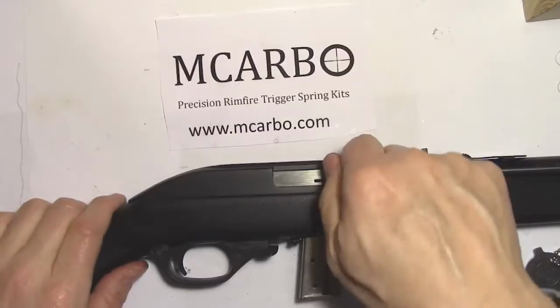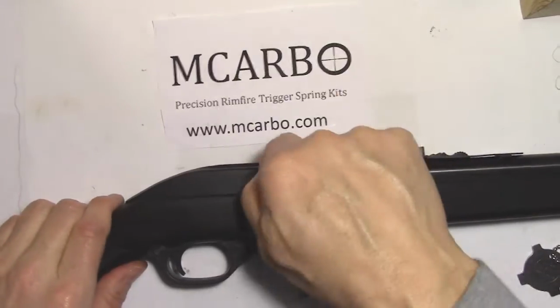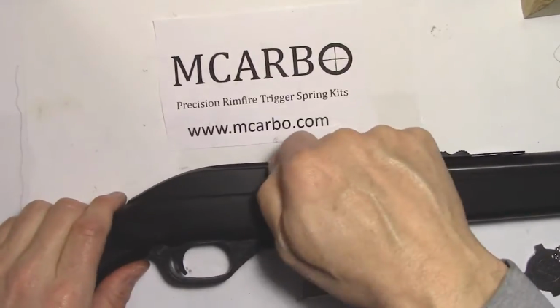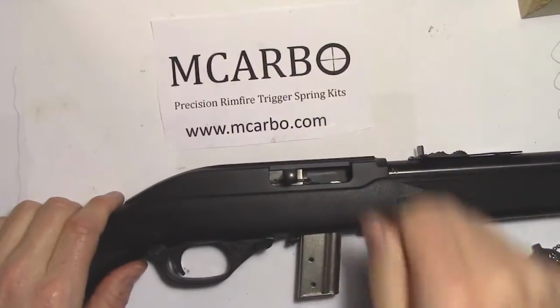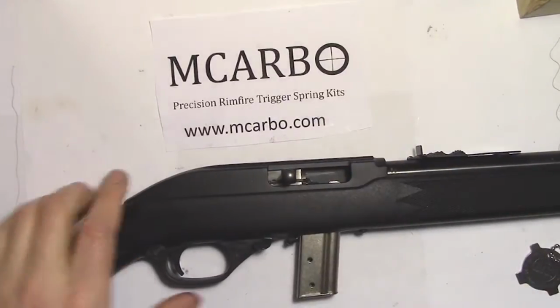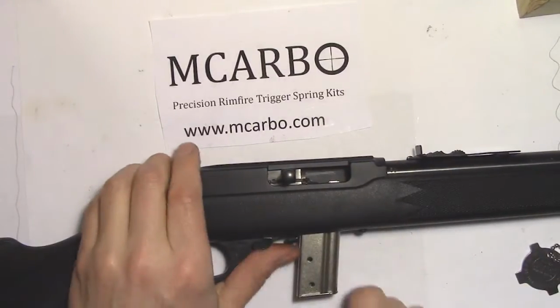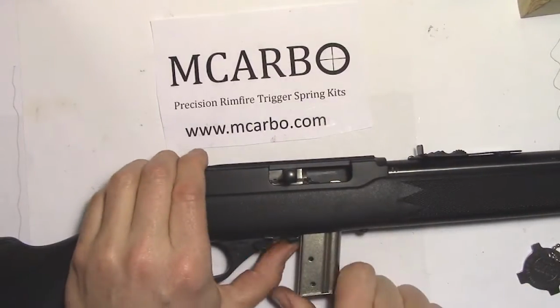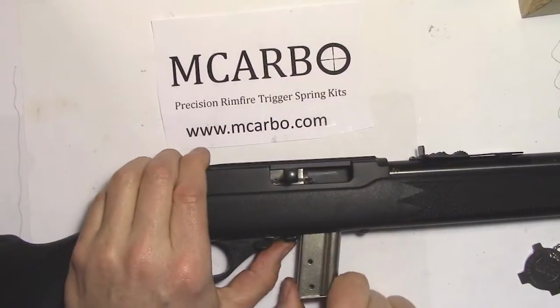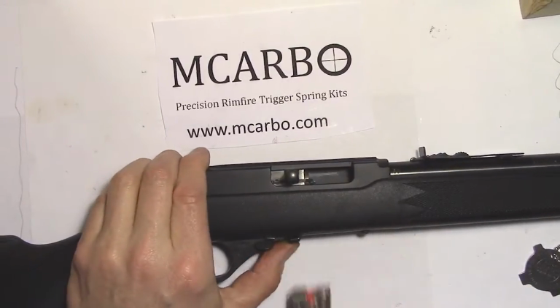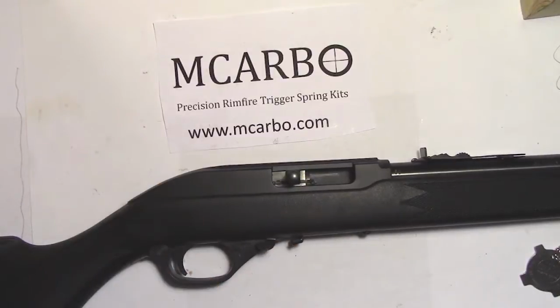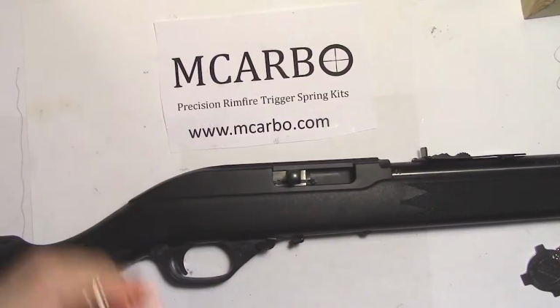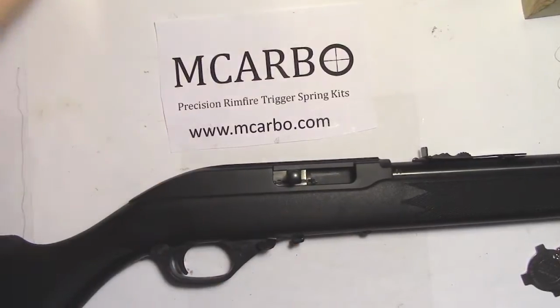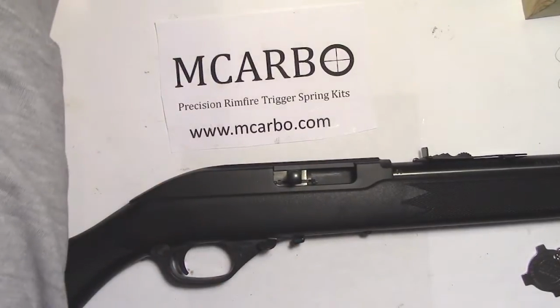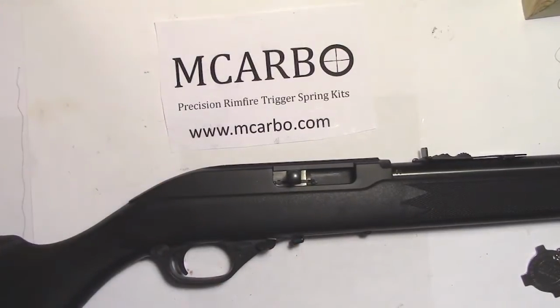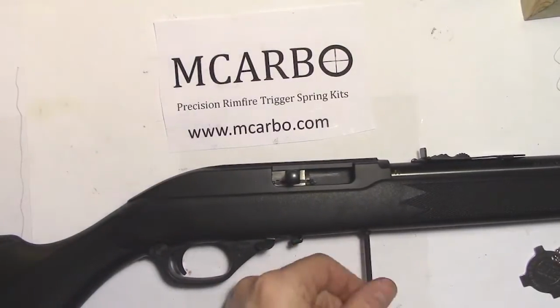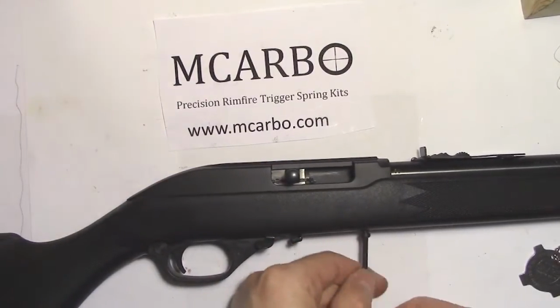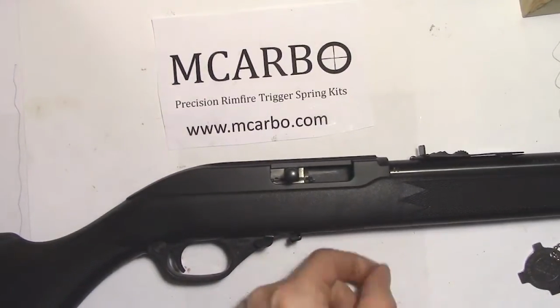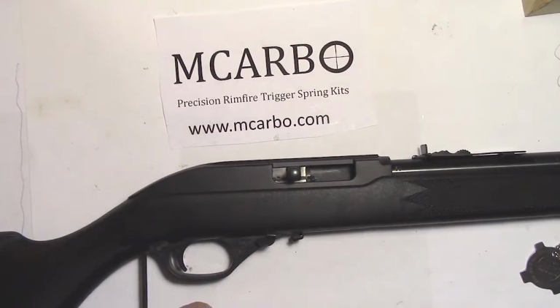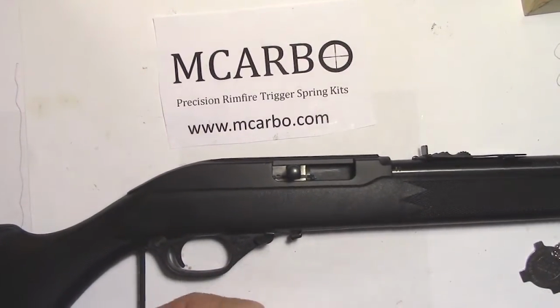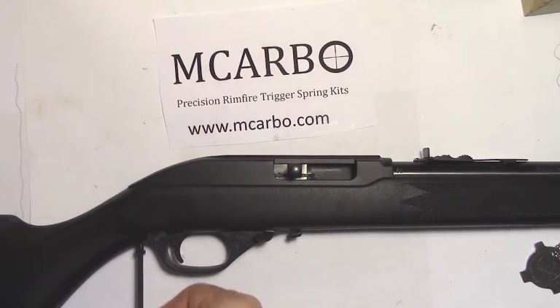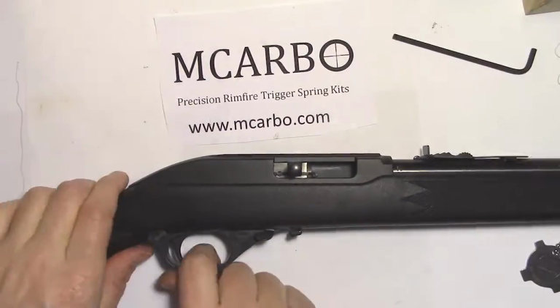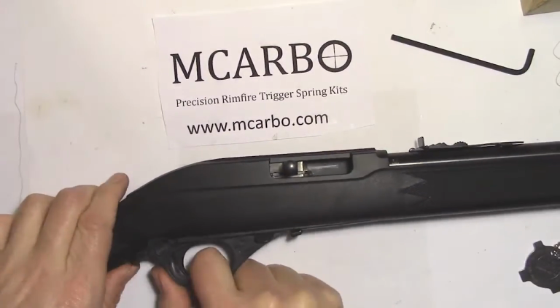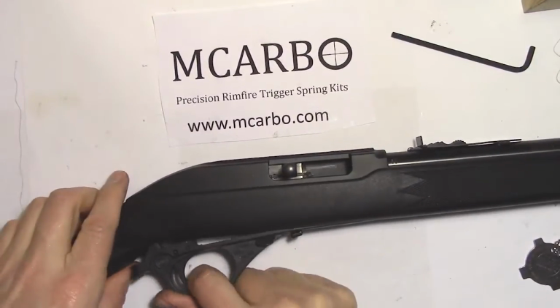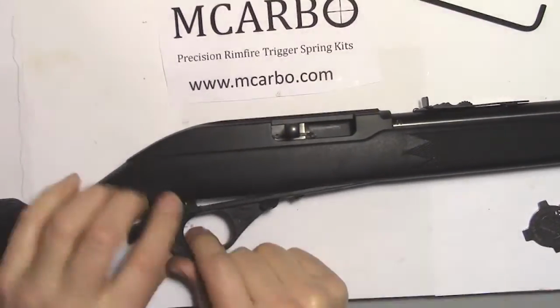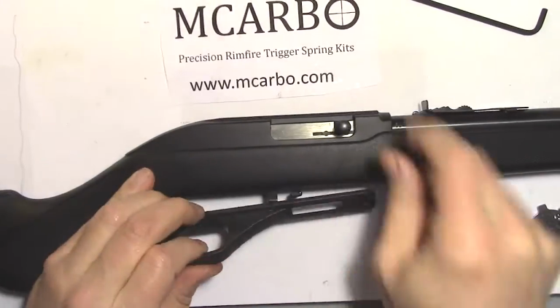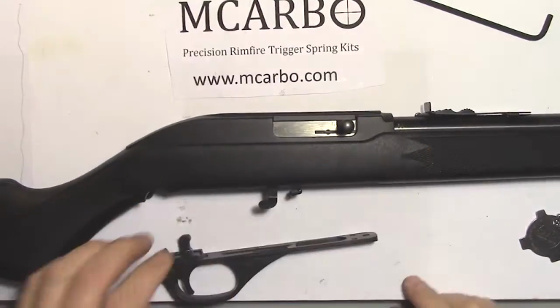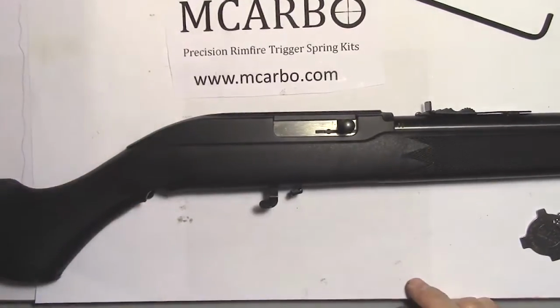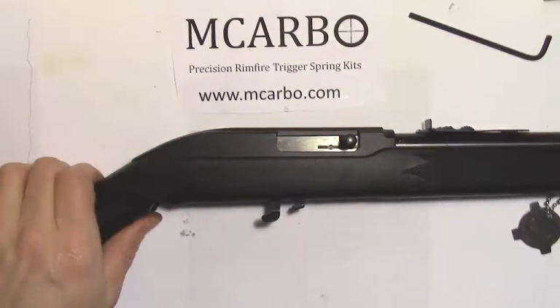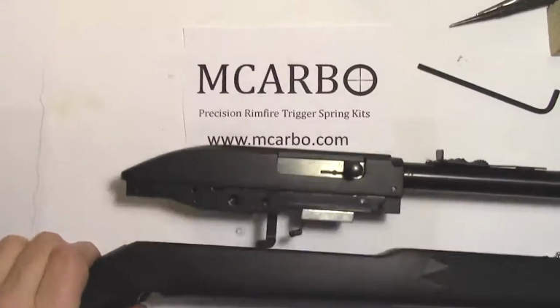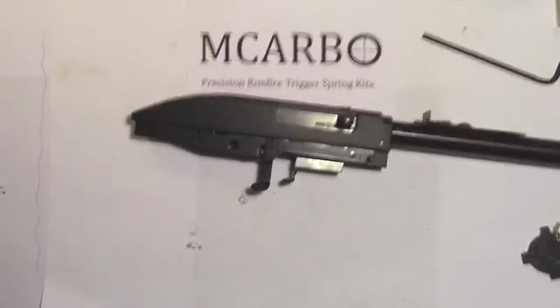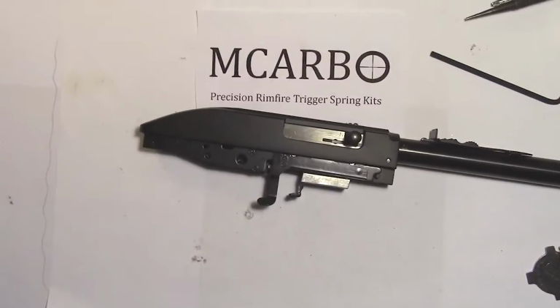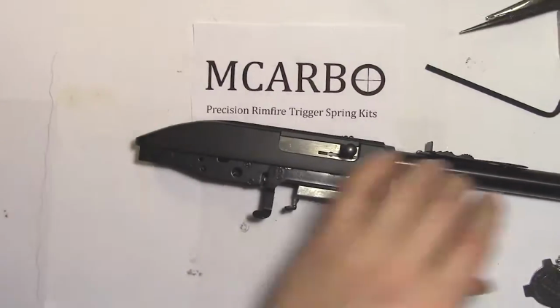As always, first perform a safety check to ensure the gun is empty — magazine and chamber. Remove the trigger guard from the bottom with the Allen head. Lift the barreled action out.